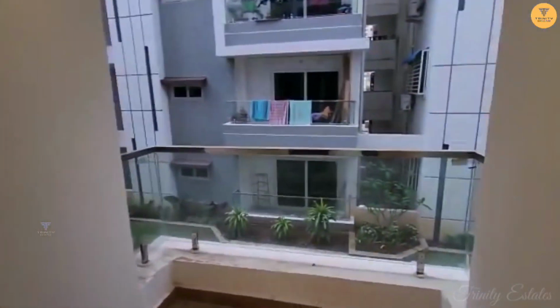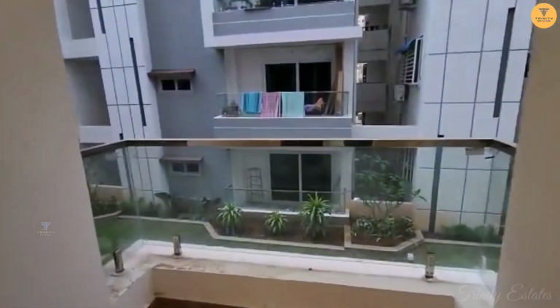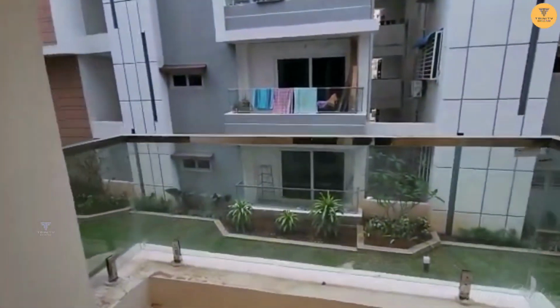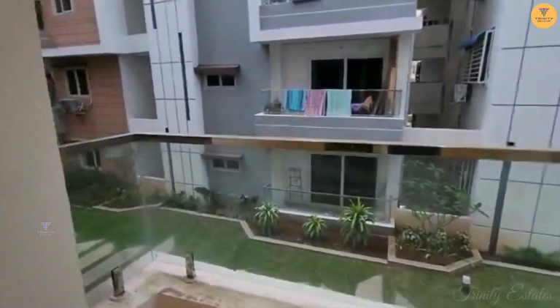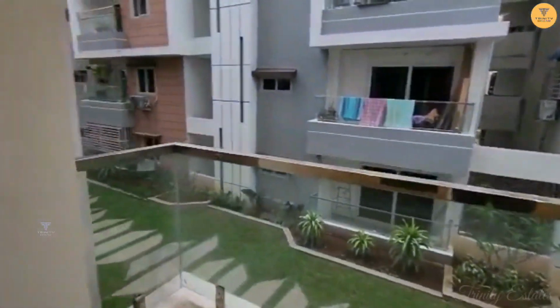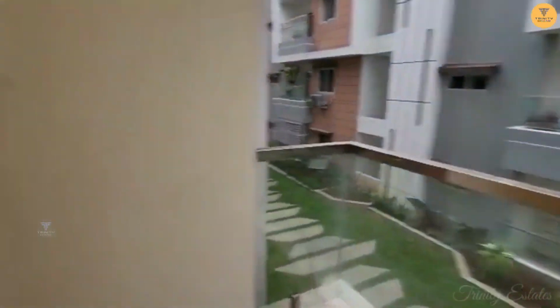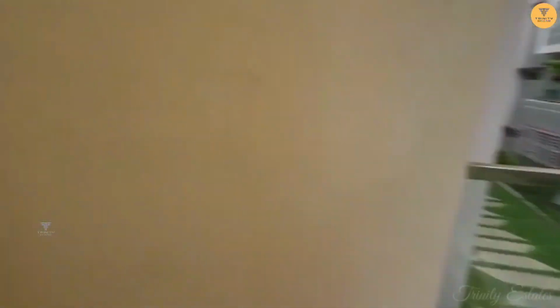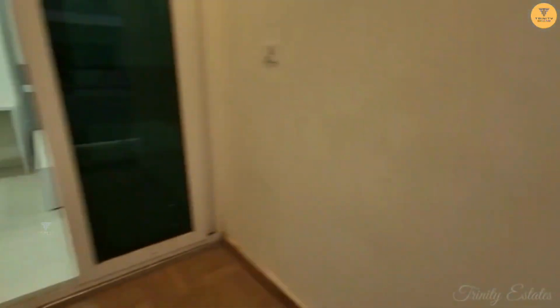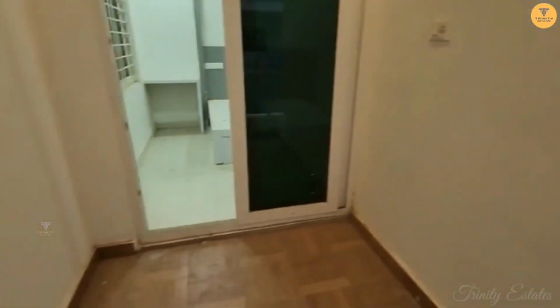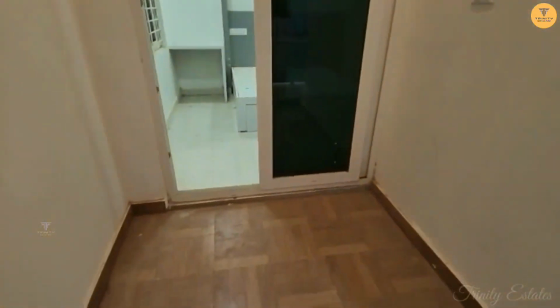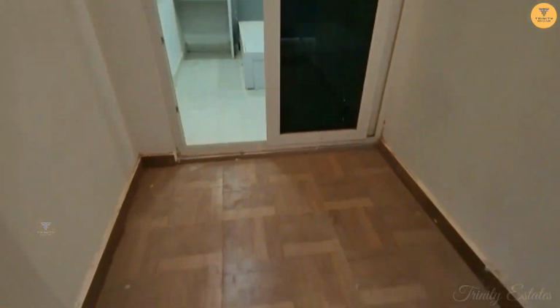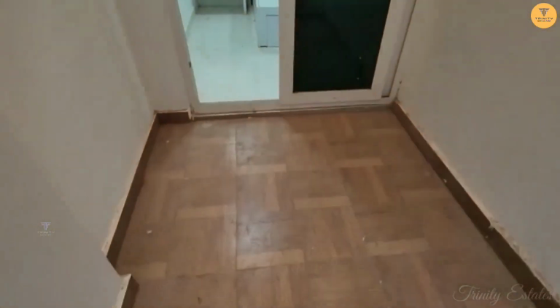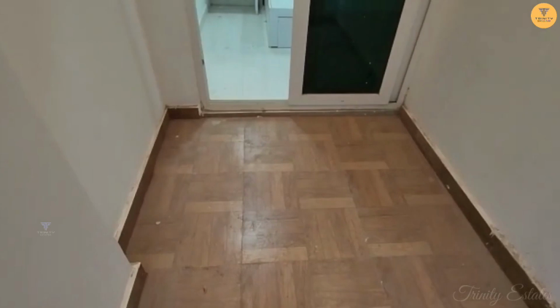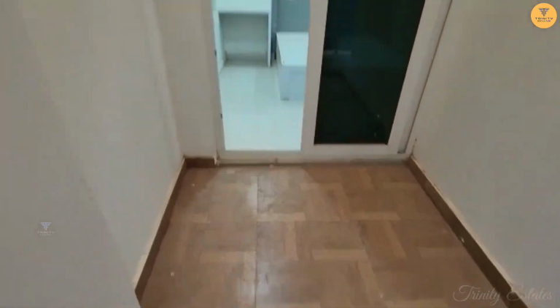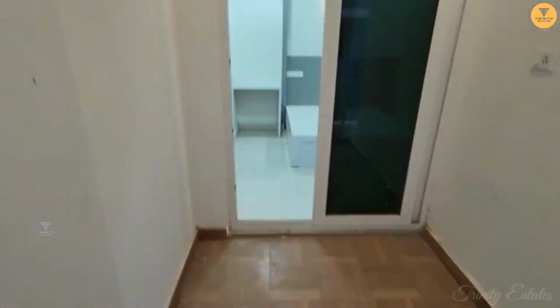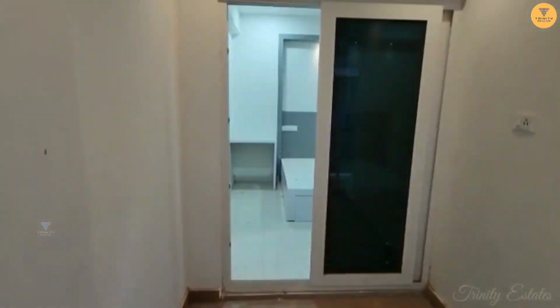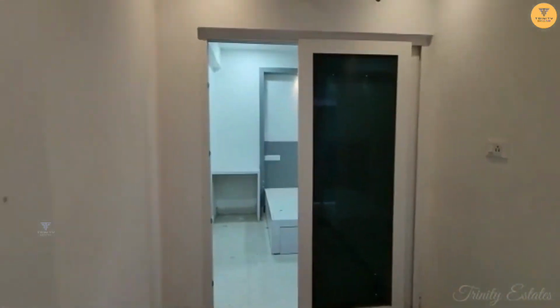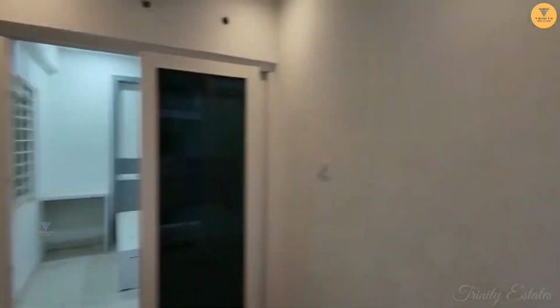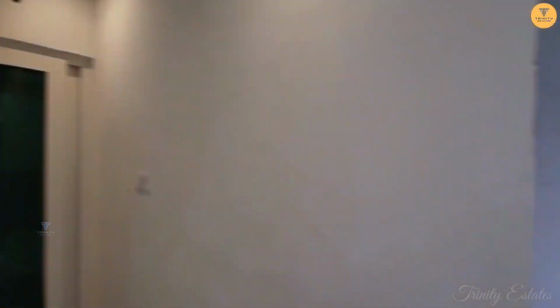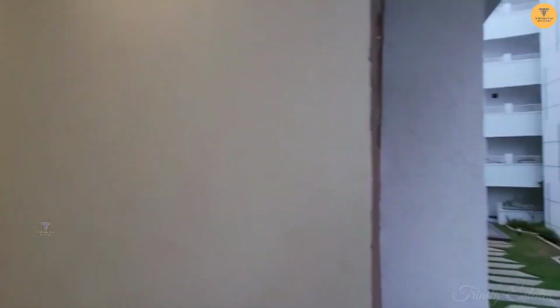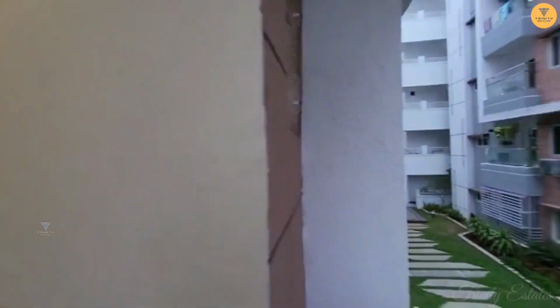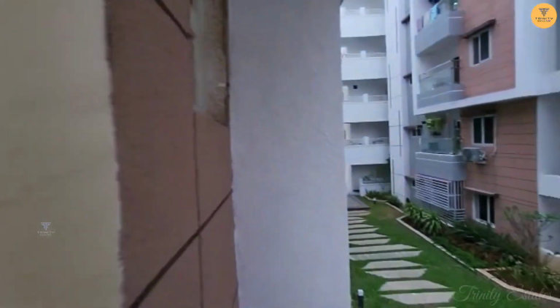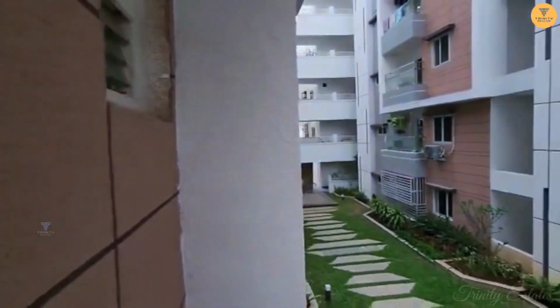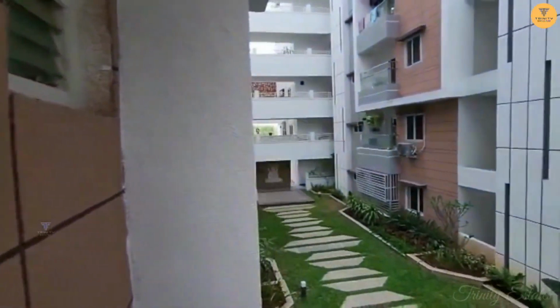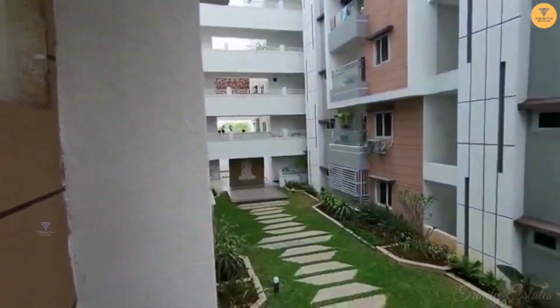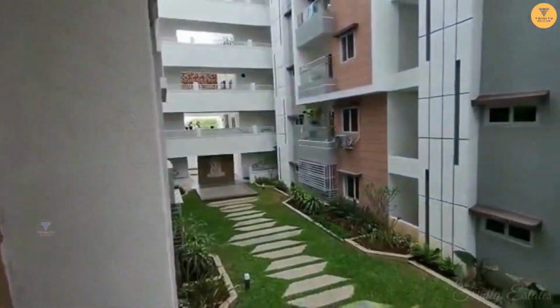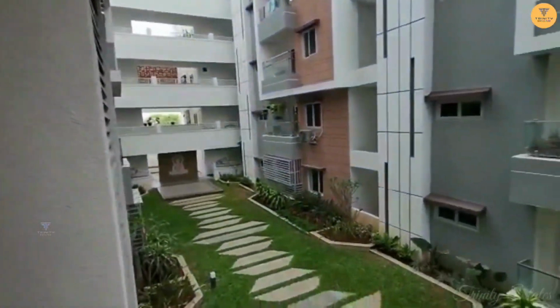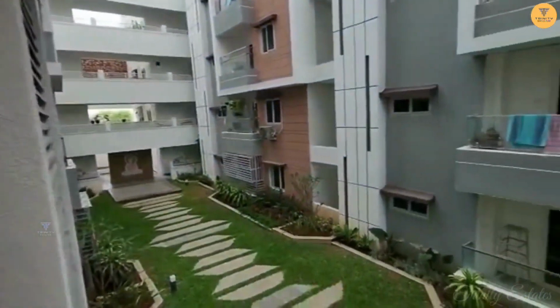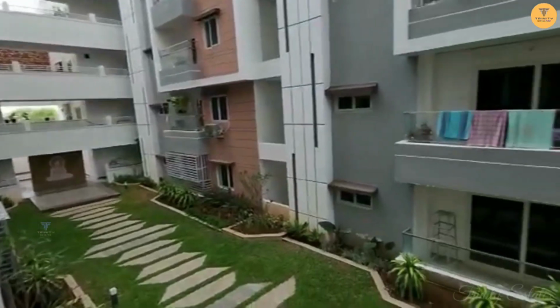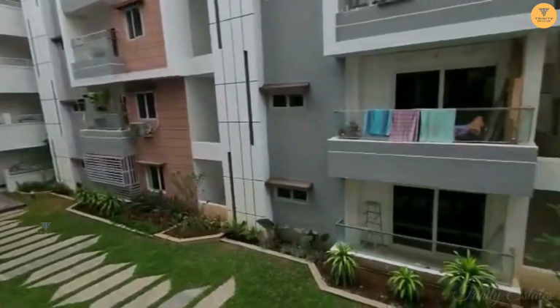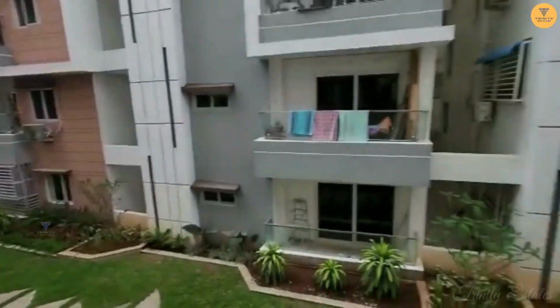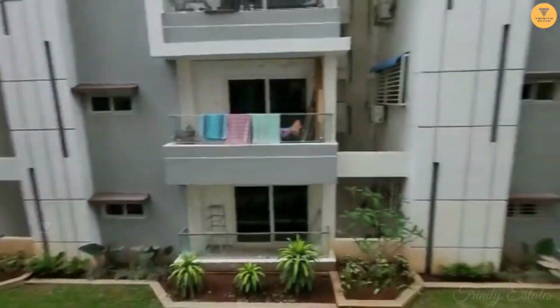There is a balcony here, and we have a nice space in the Nibera area. There are flats in the surrounding area.